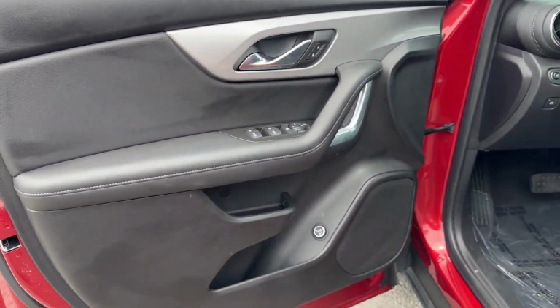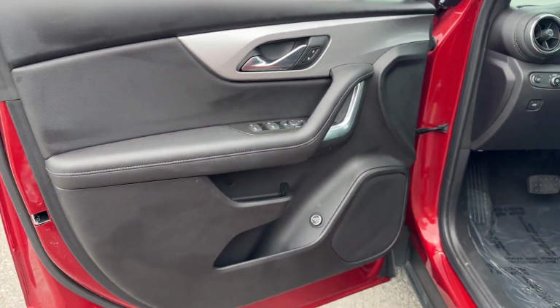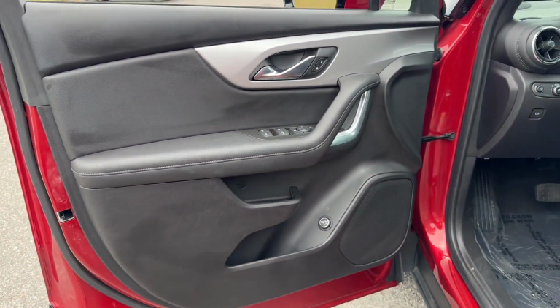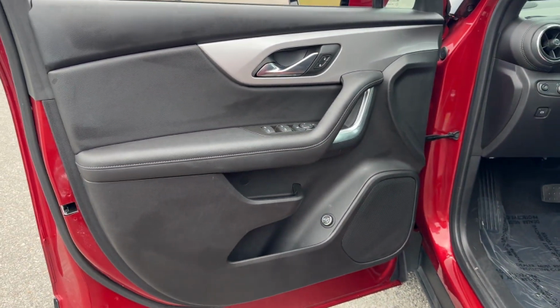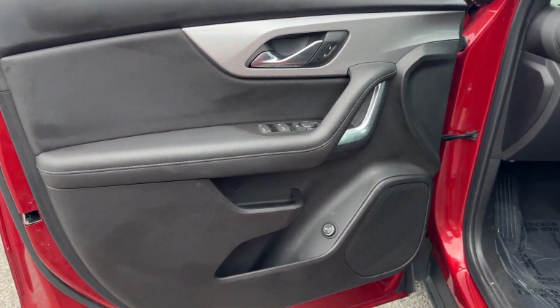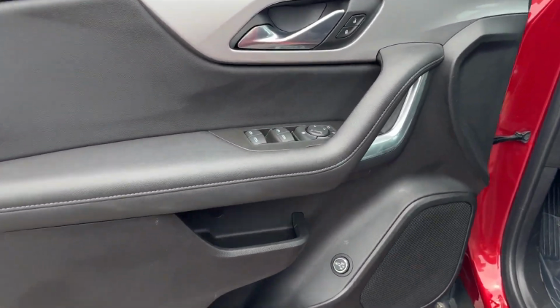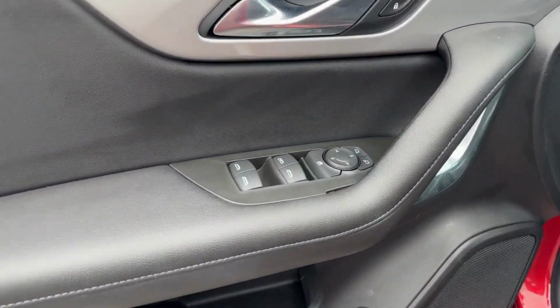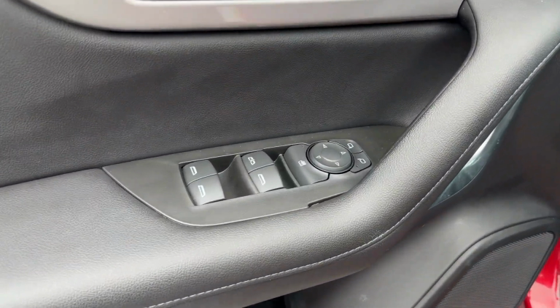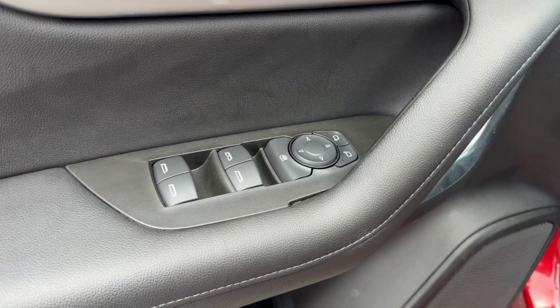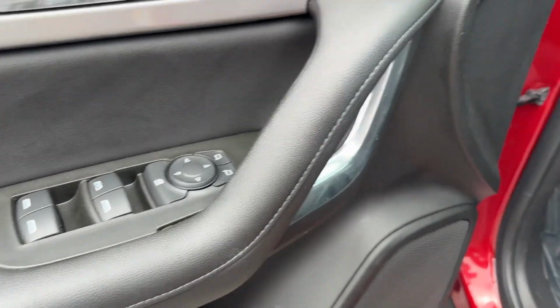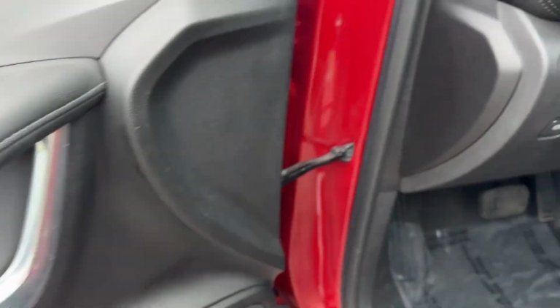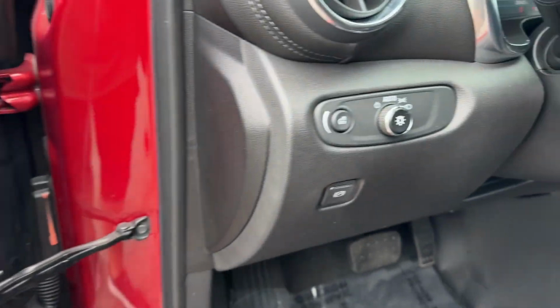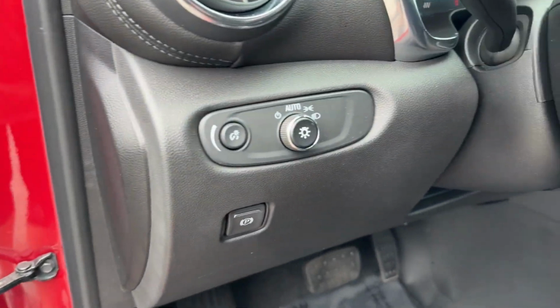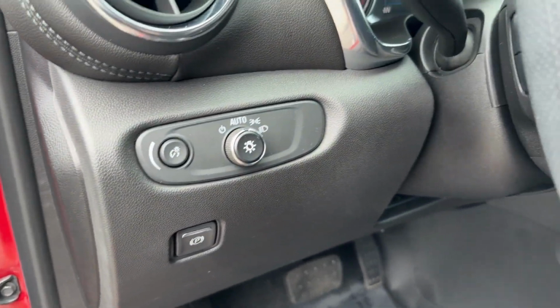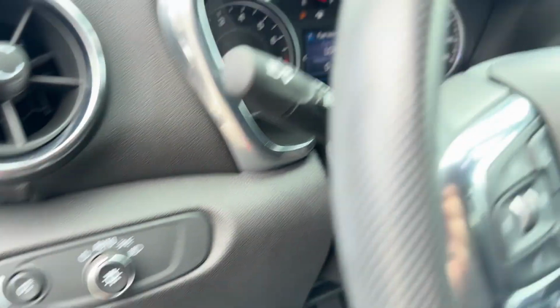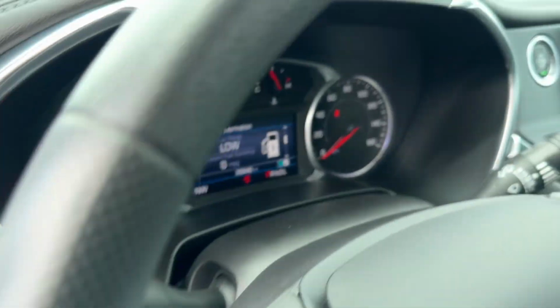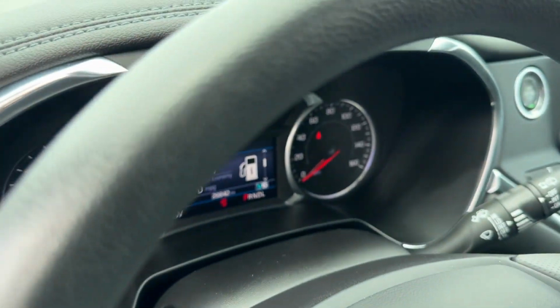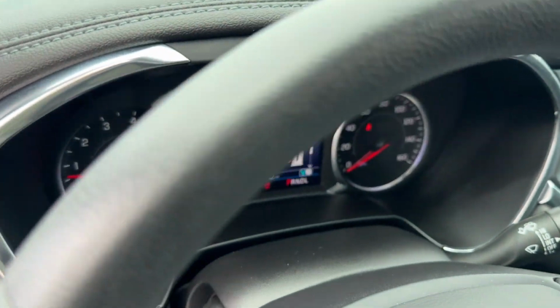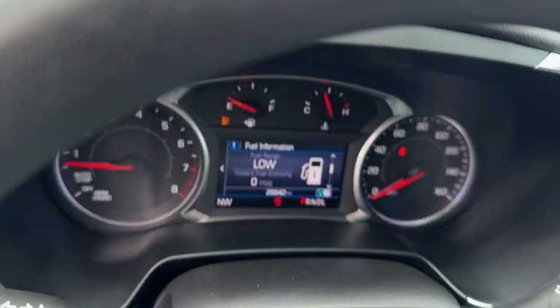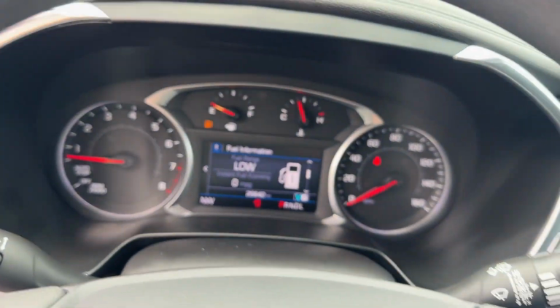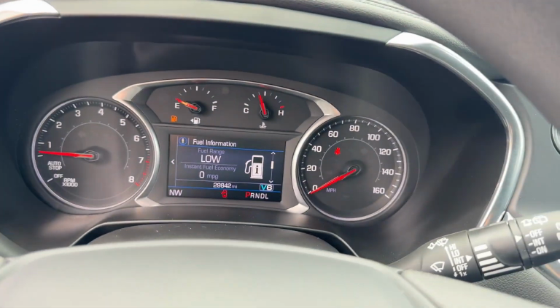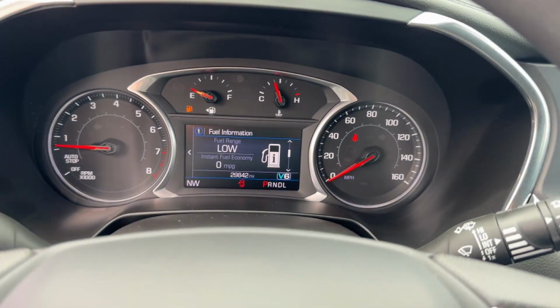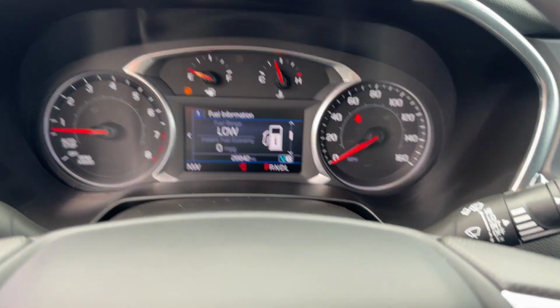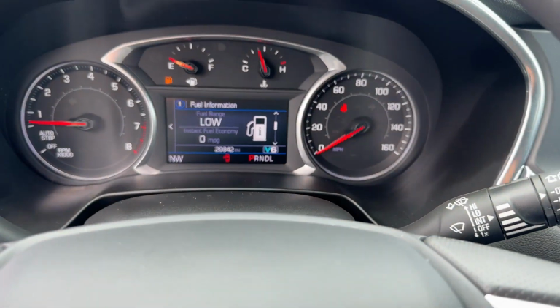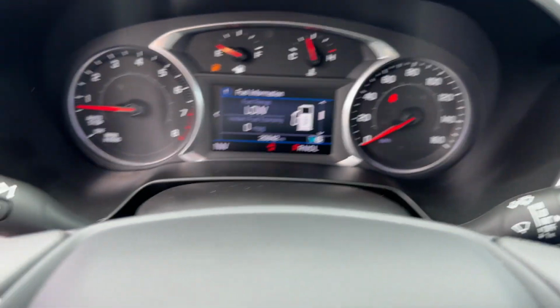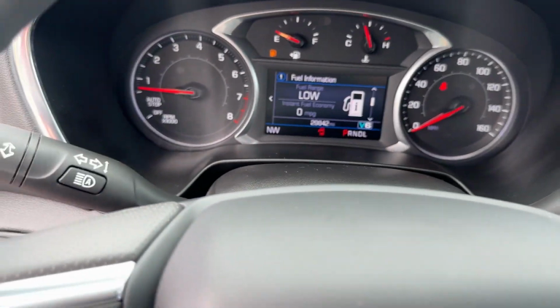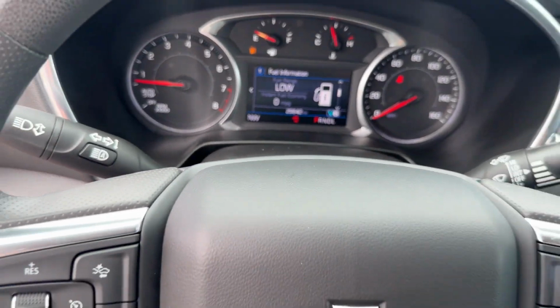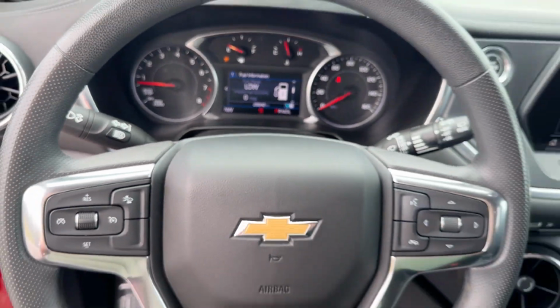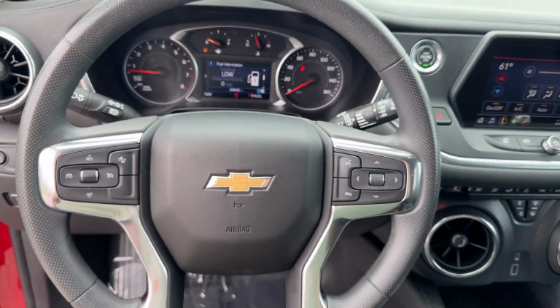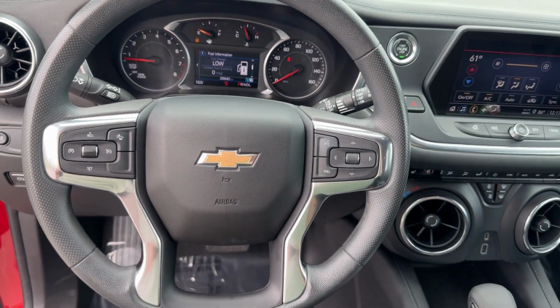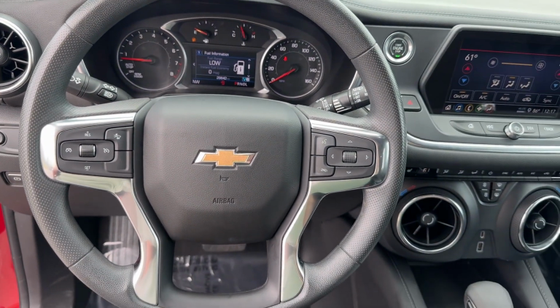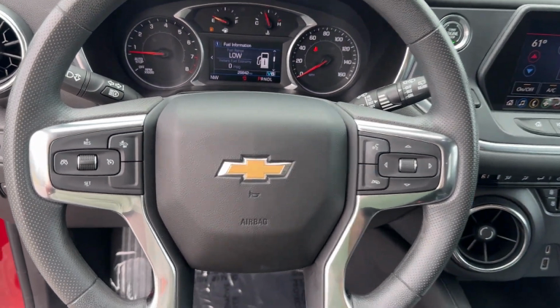Additional features include heated side view mirrors, backup camera, tinted windows, power driver's seat, Bluetooth, keyless start, auto climate control, keyless entry, and front bucket seats.